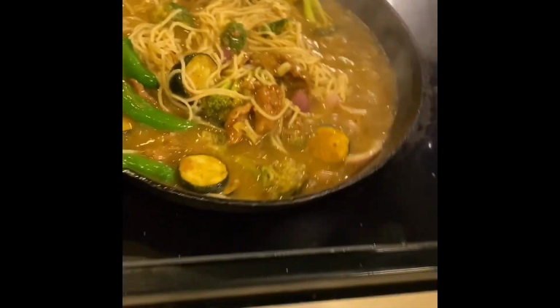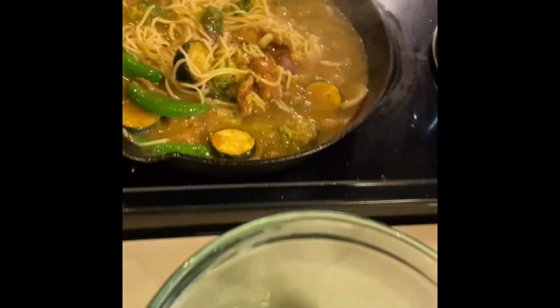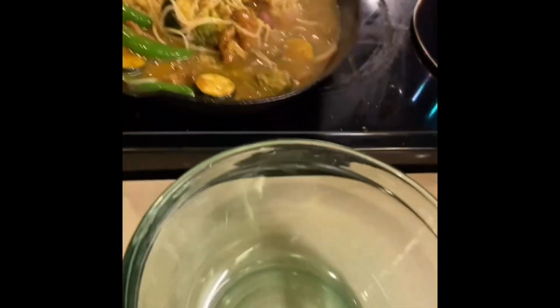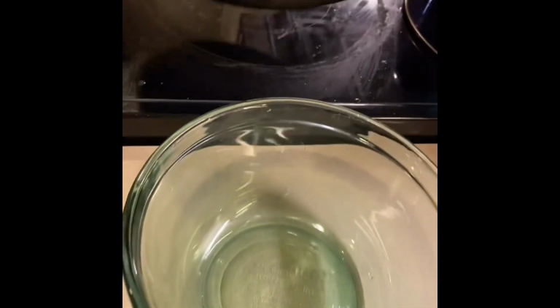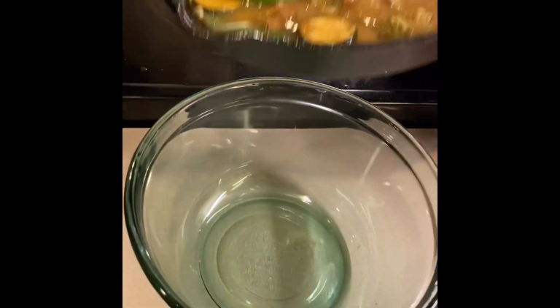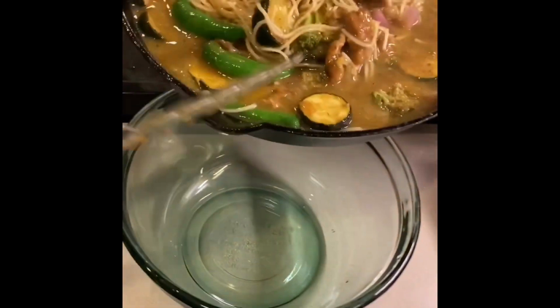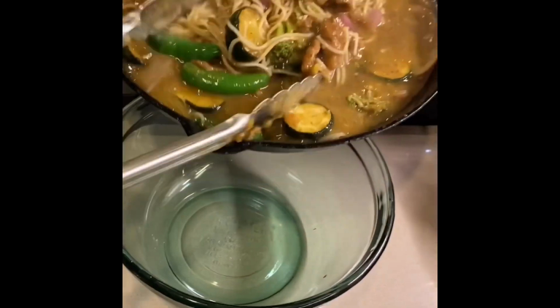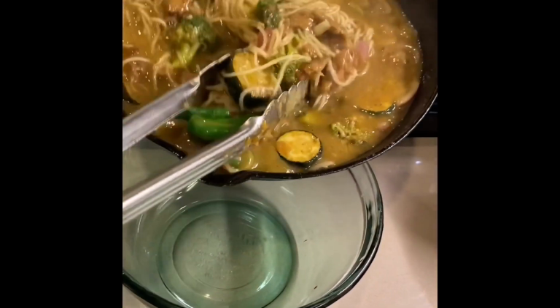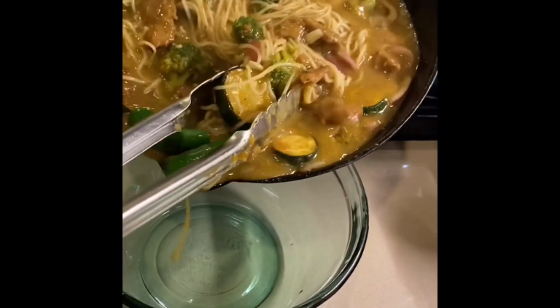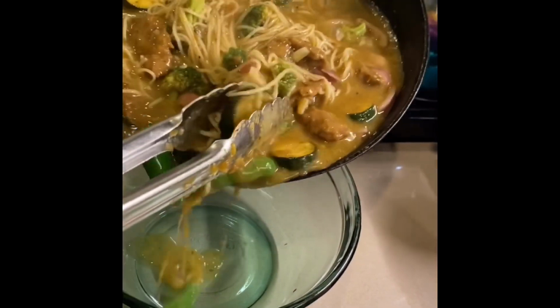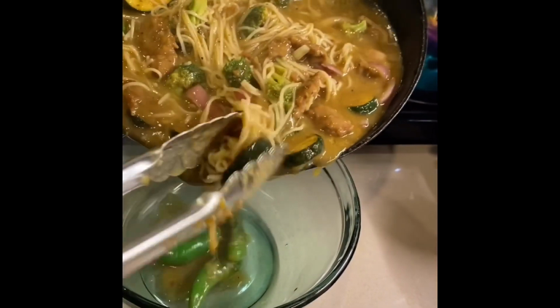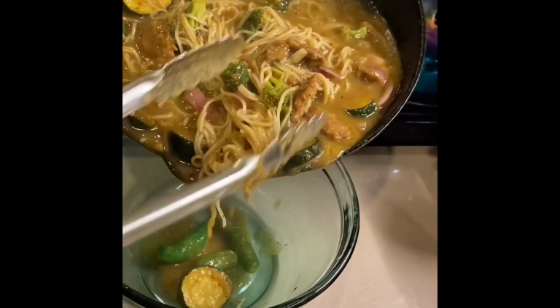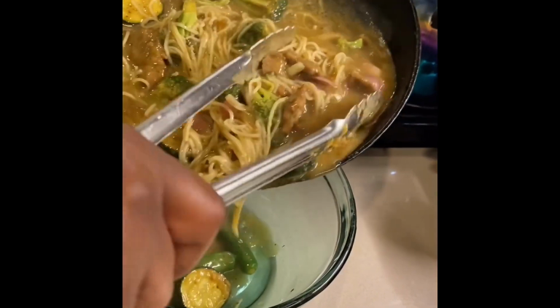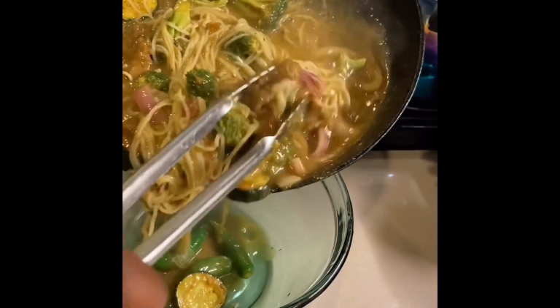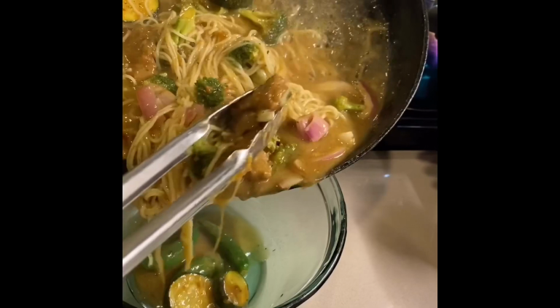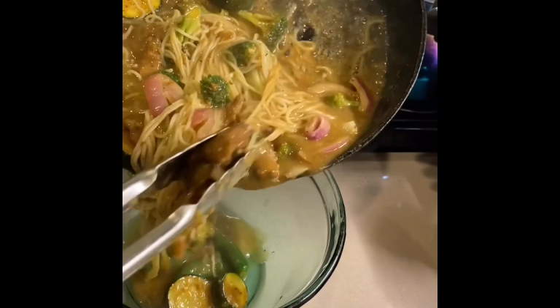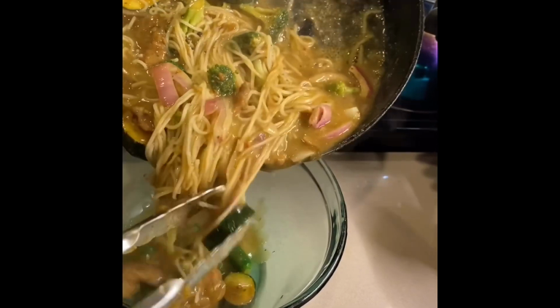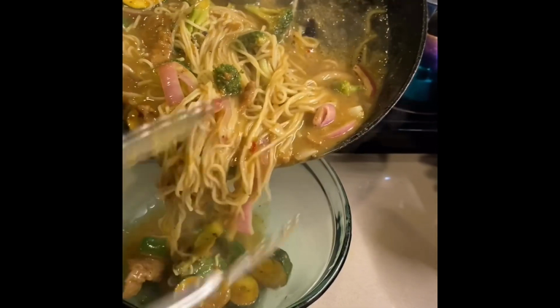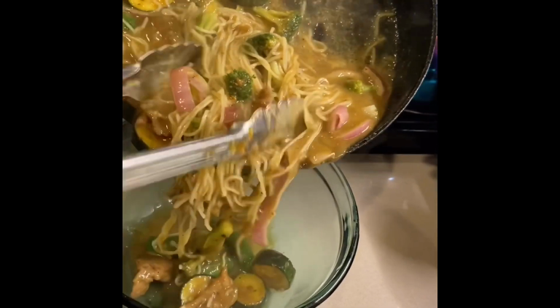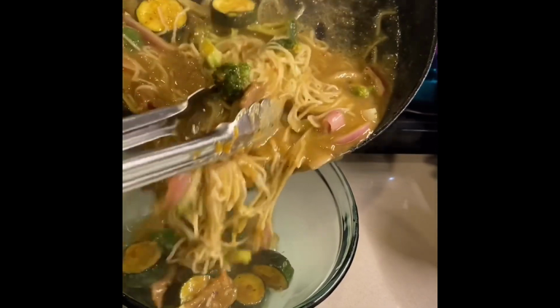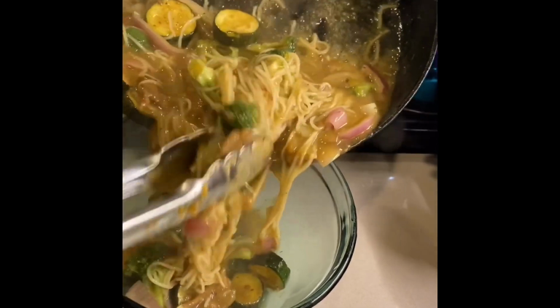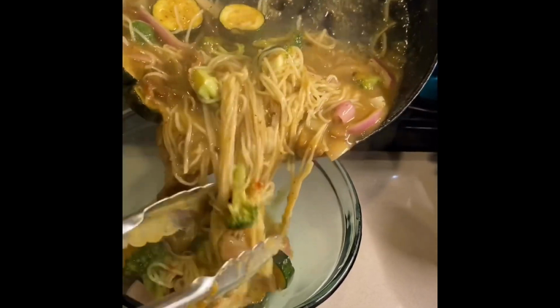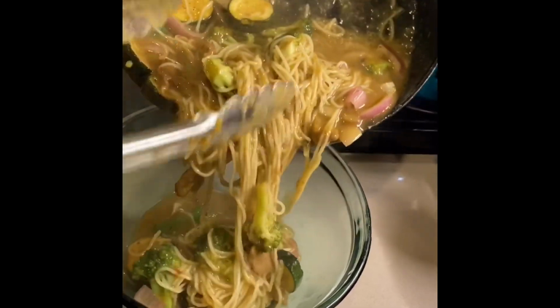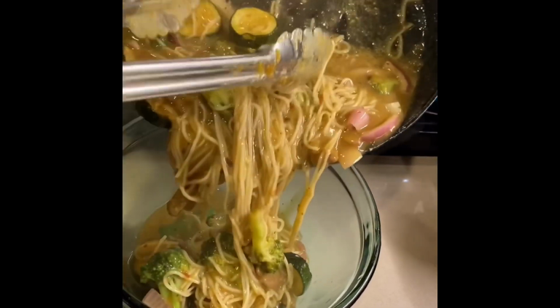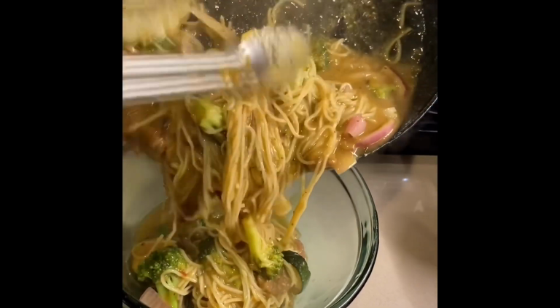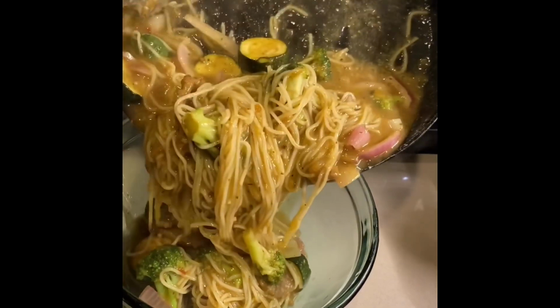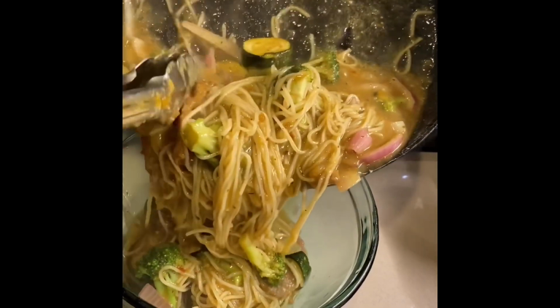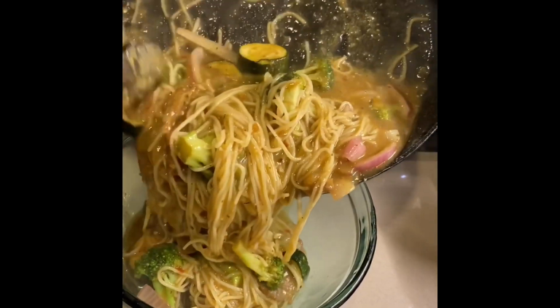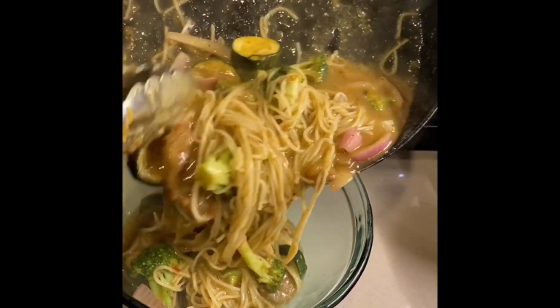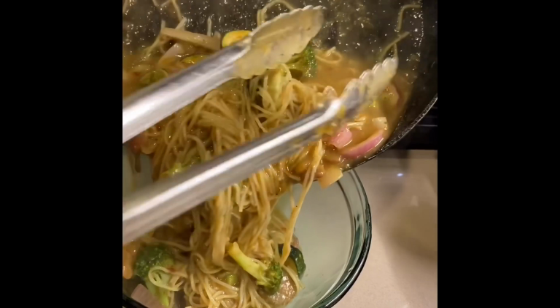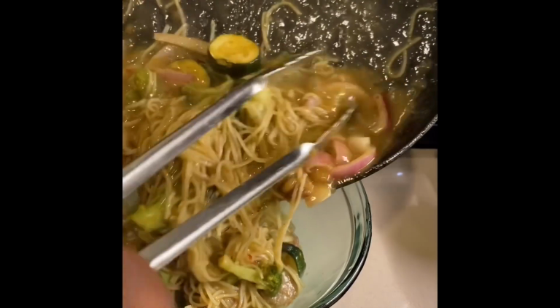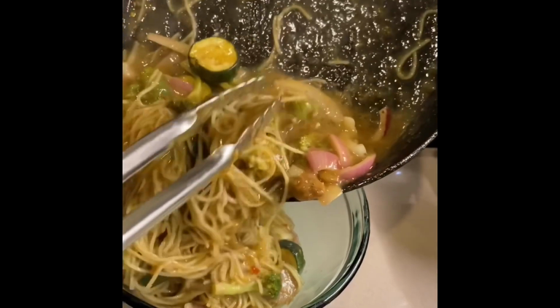All righty y'all, I'm about to pour this into my bowl so I can enjoy it and so y'all can see all that goodness too. I'll use a glass bowl so y'all can see.